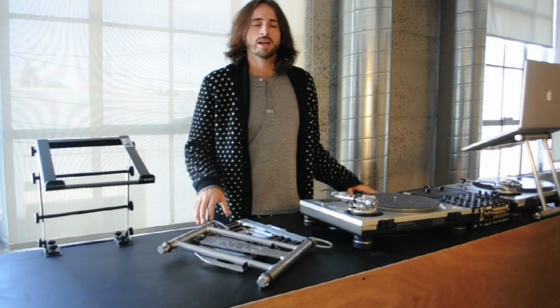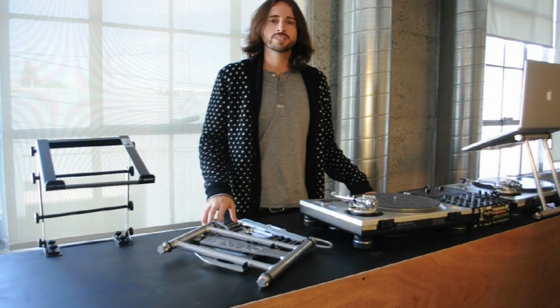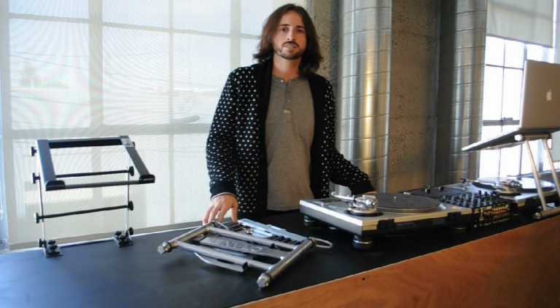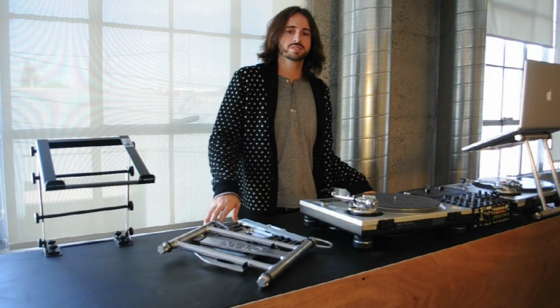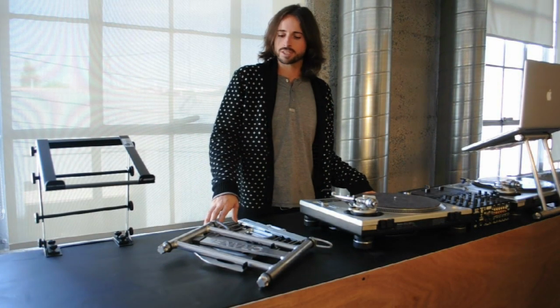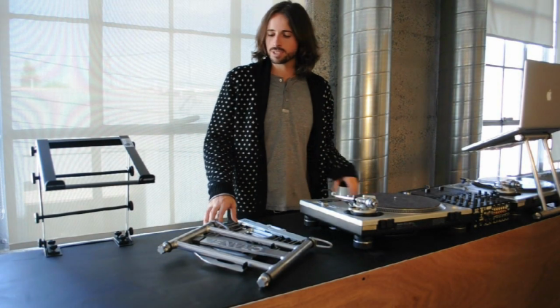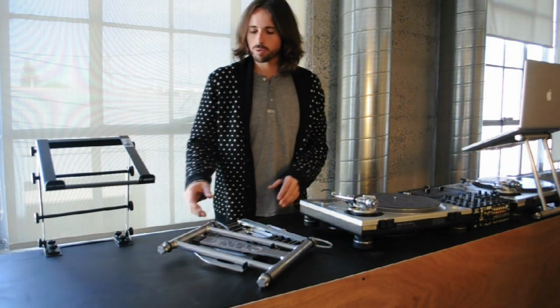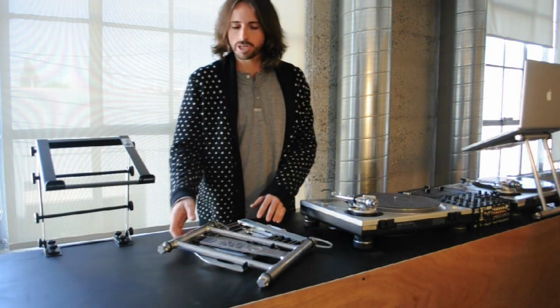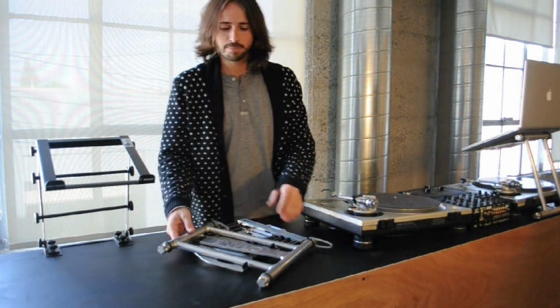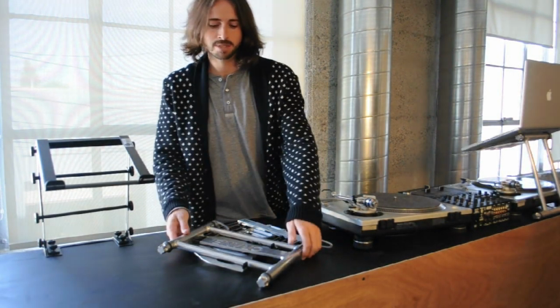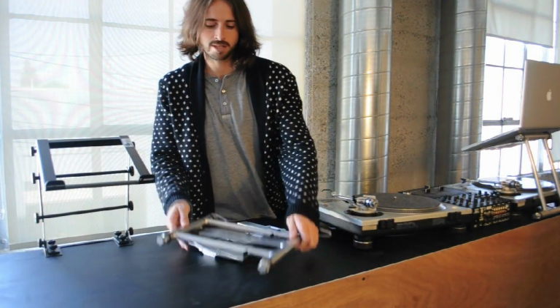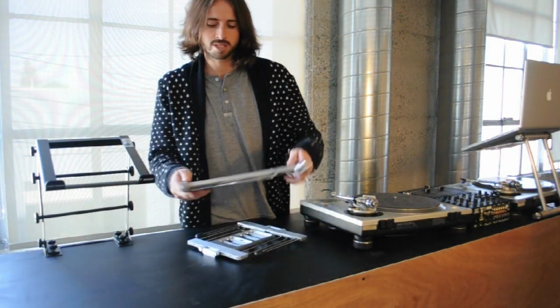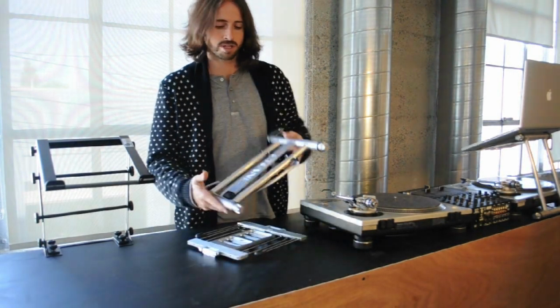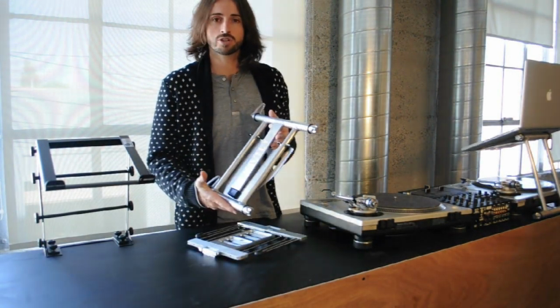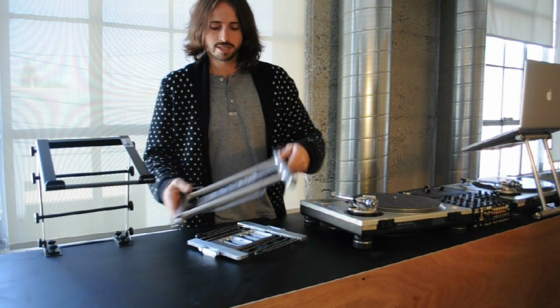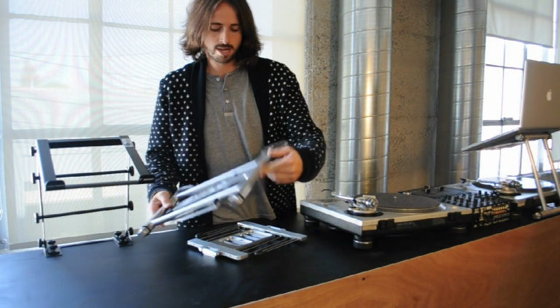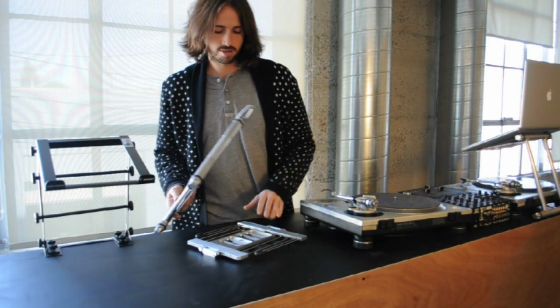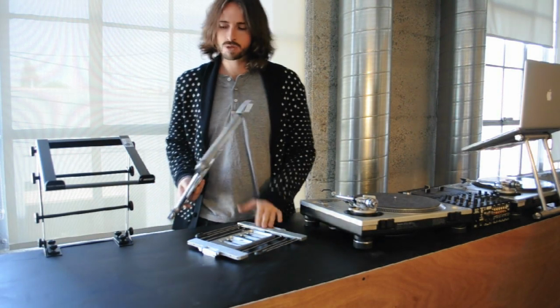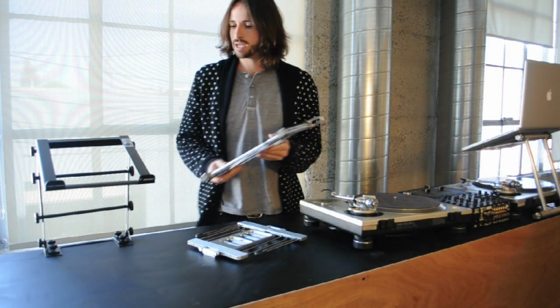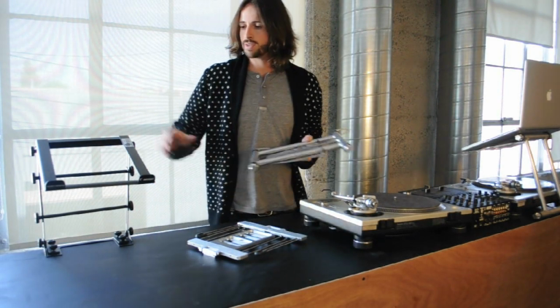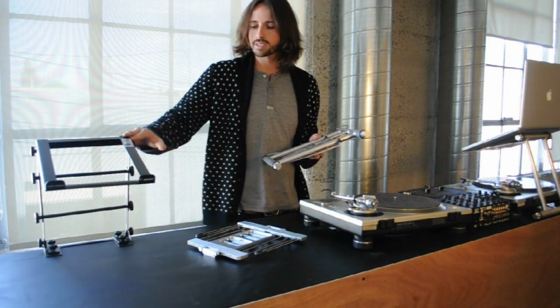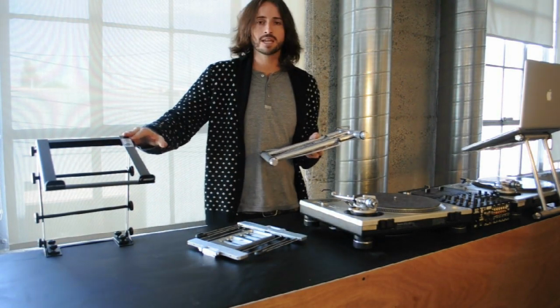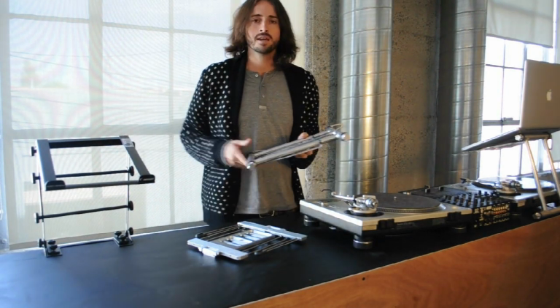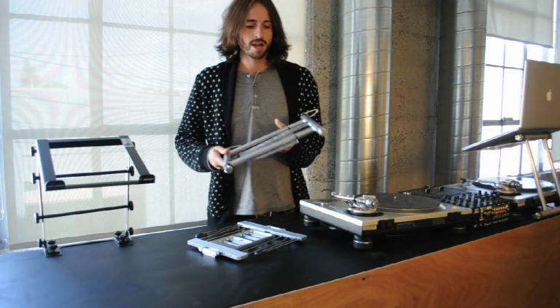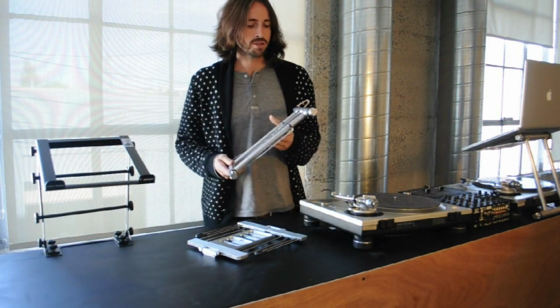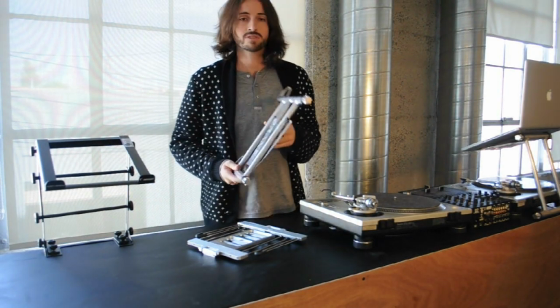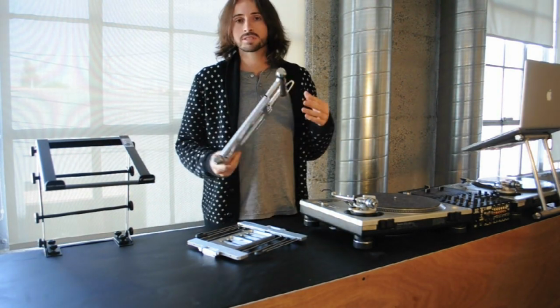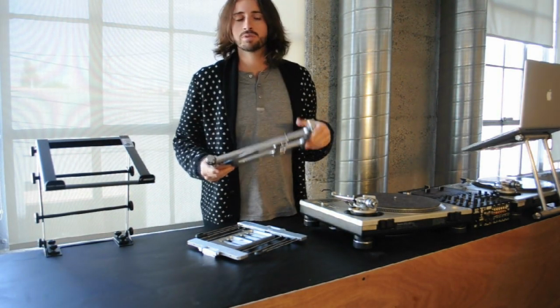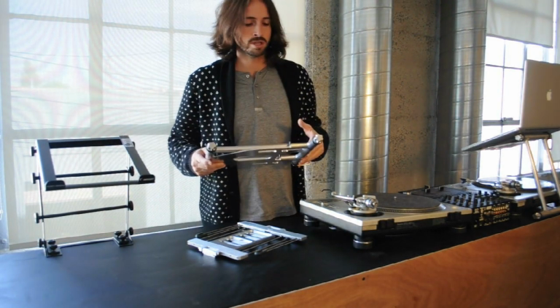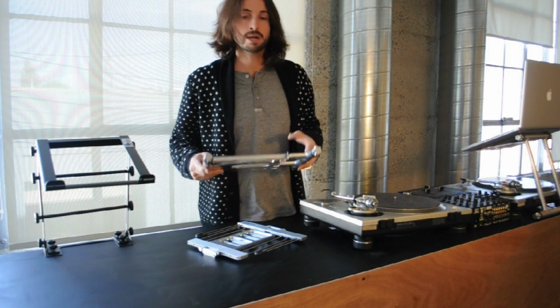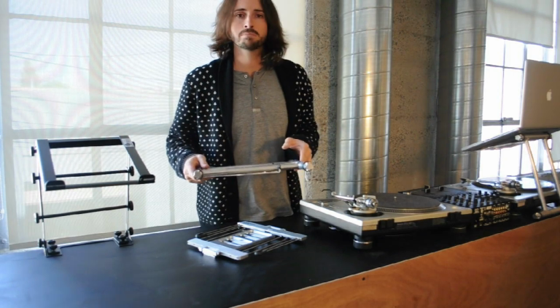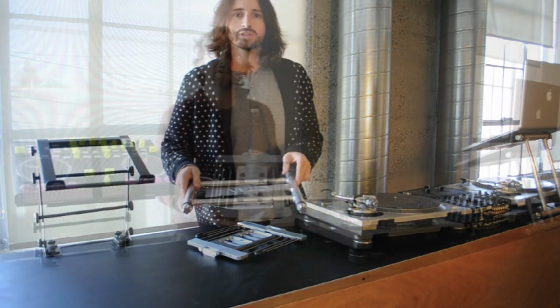Hey DJ Tech Tools, this is Ian Golden and today we're going to look at laptop stands. We're going to take a look at the Crane Stand, the Uber Stand, and the Odyssey Stand, compare the differences and see which one might be best for you.